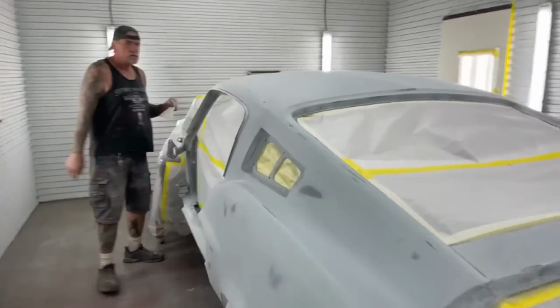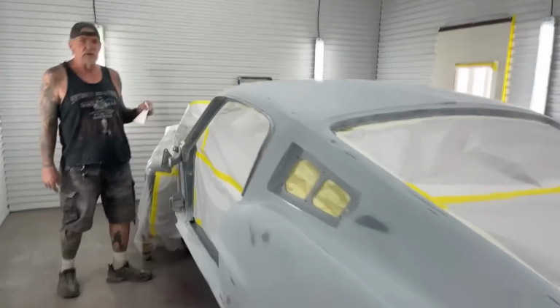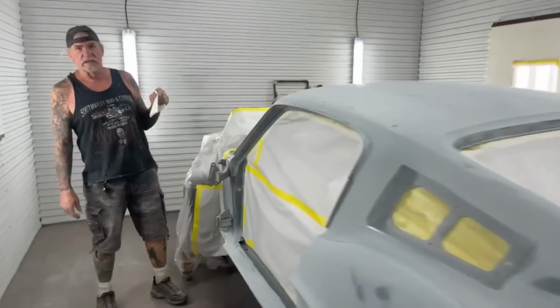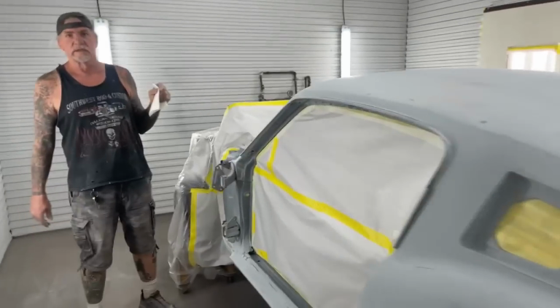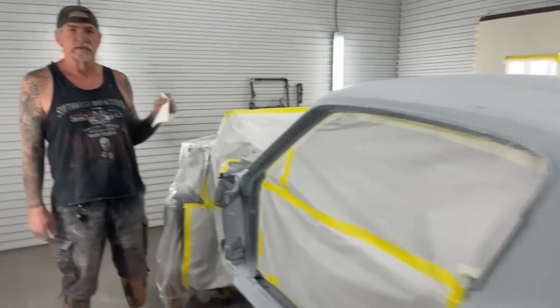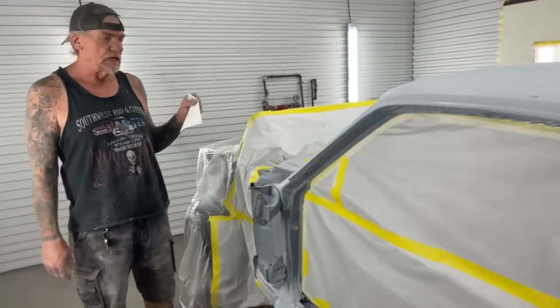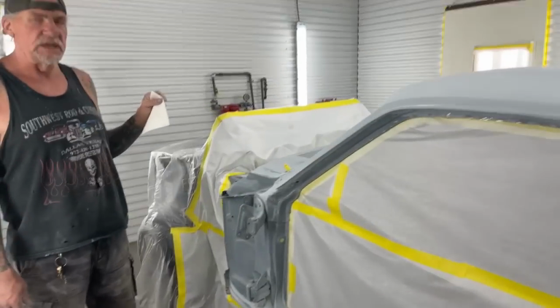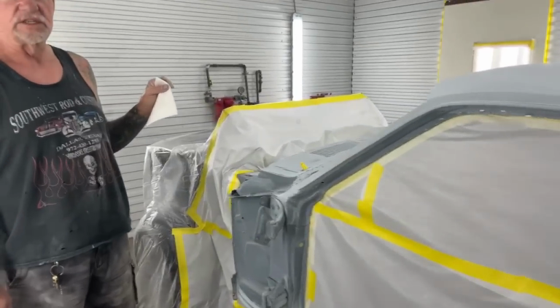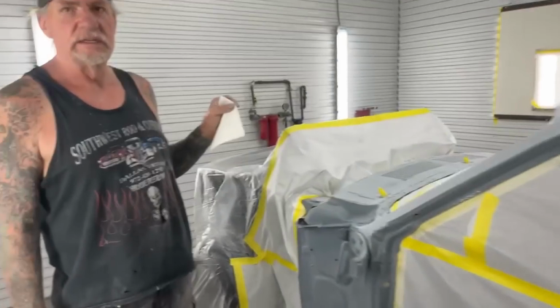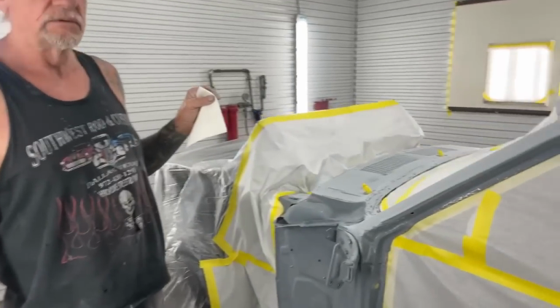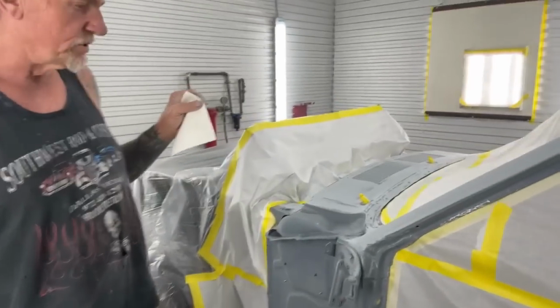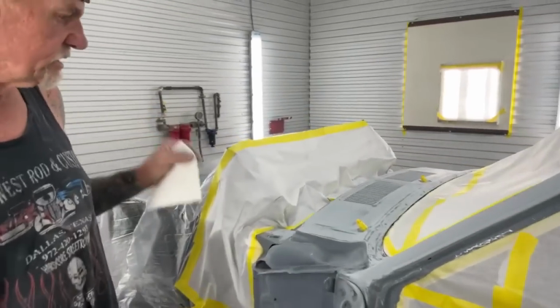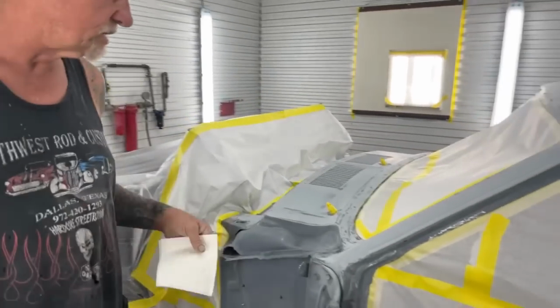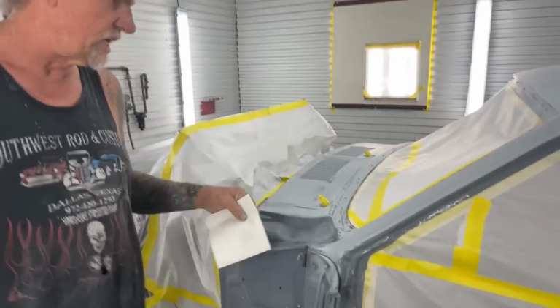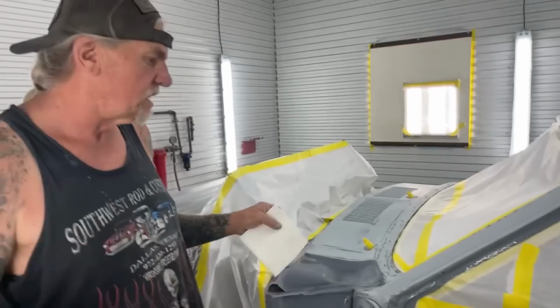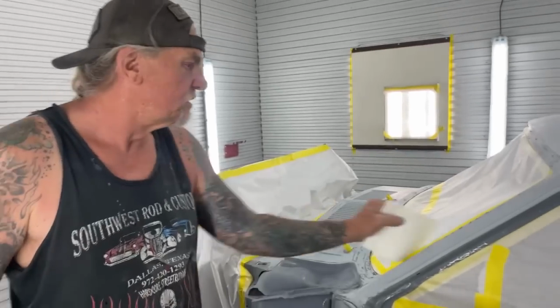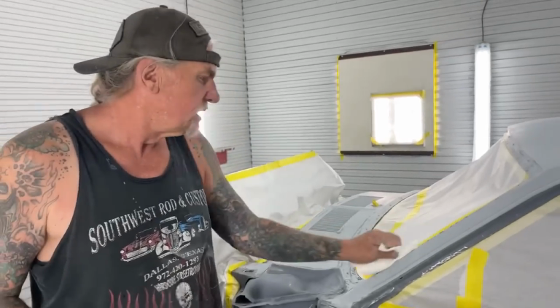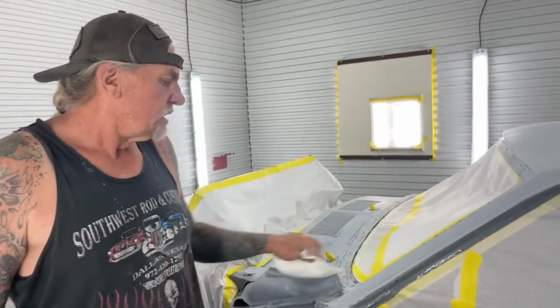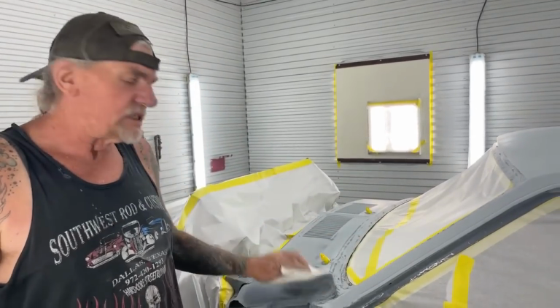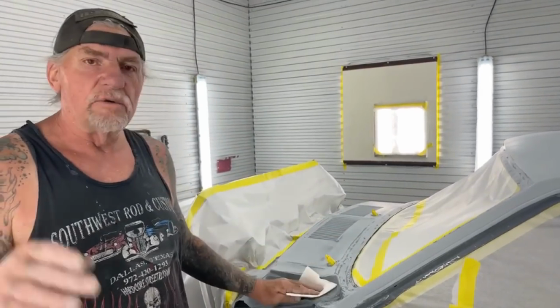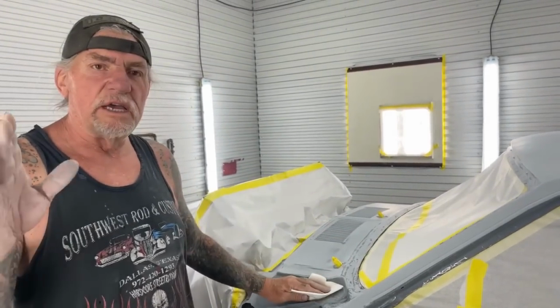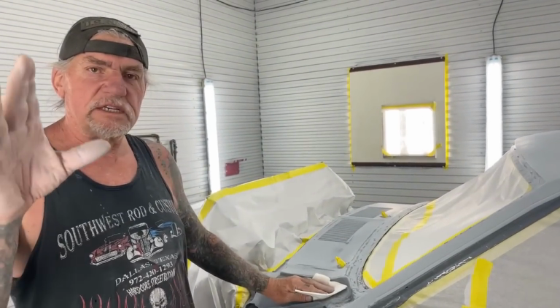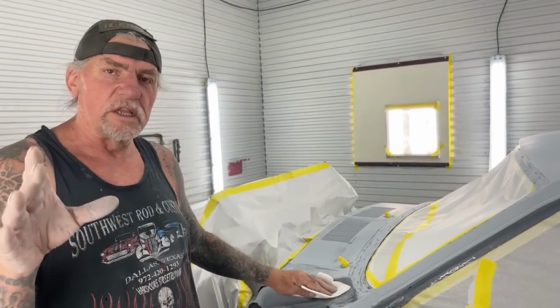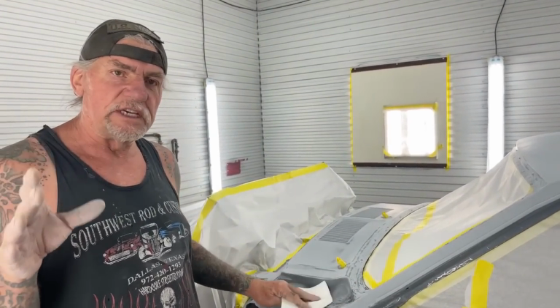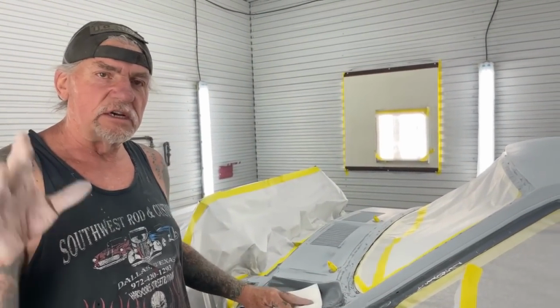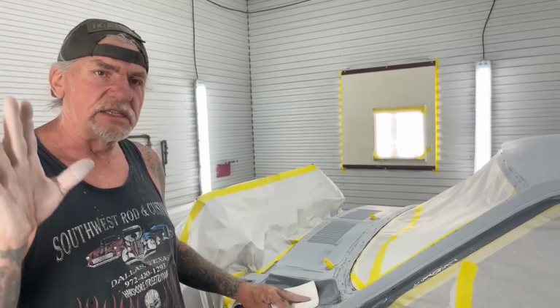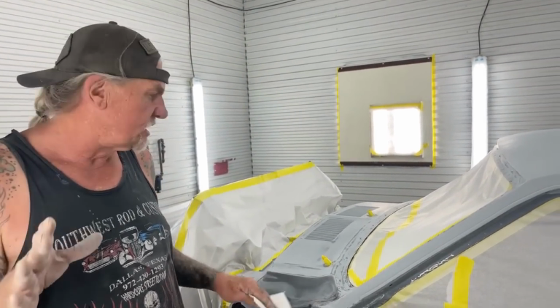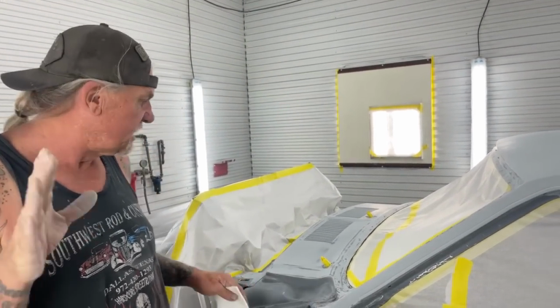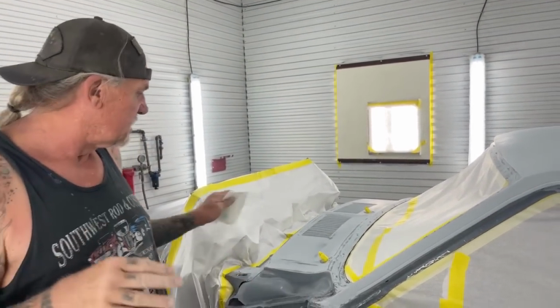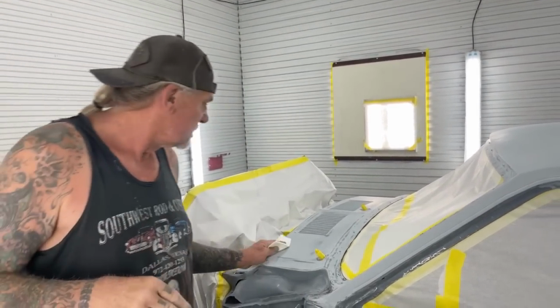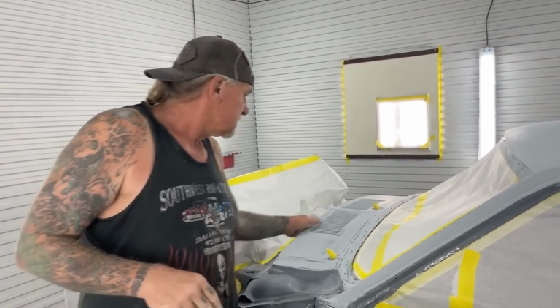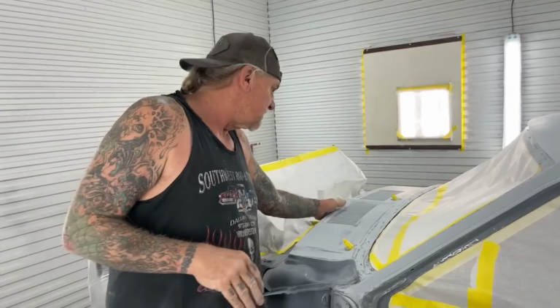Are we online? We are live. Anybody watching yet? One person — okay, whoever that is, thank you. Let us know if we're getting good quality video and audio here, we need to know.